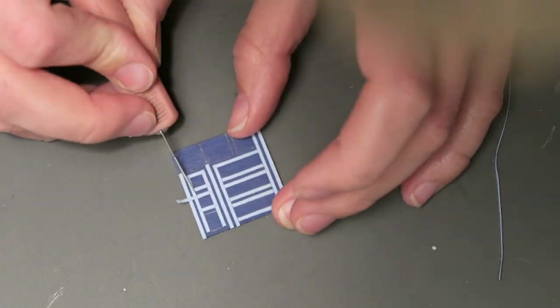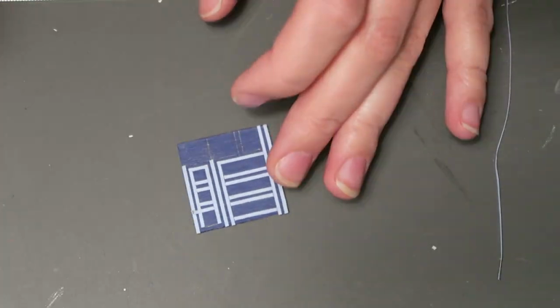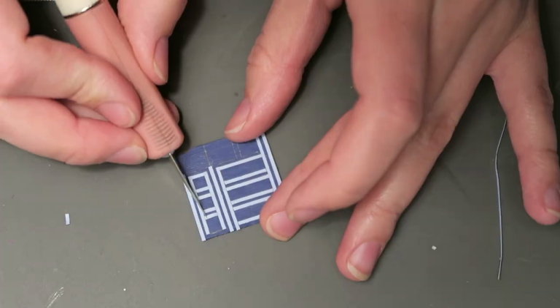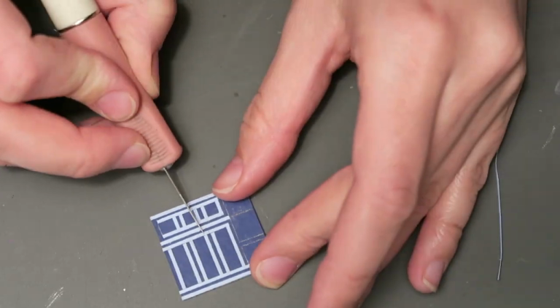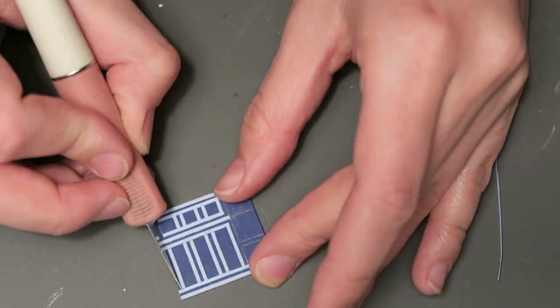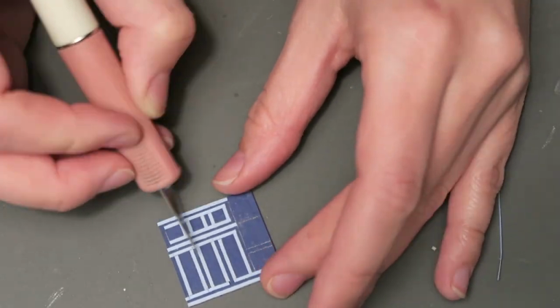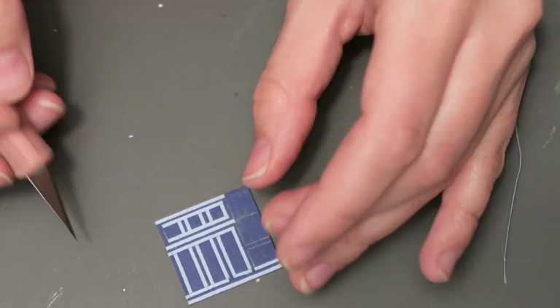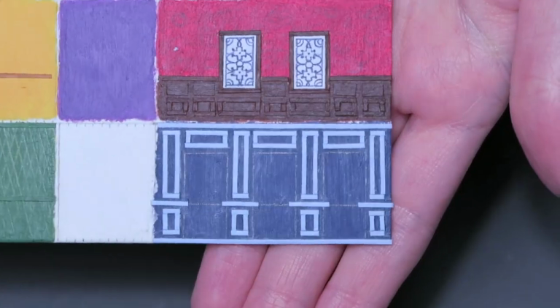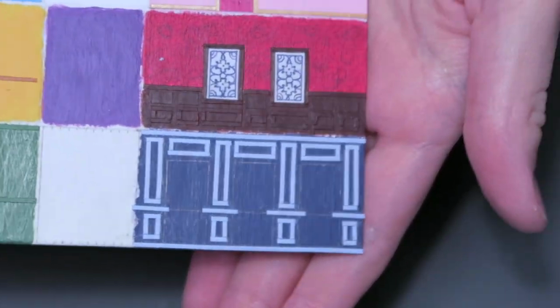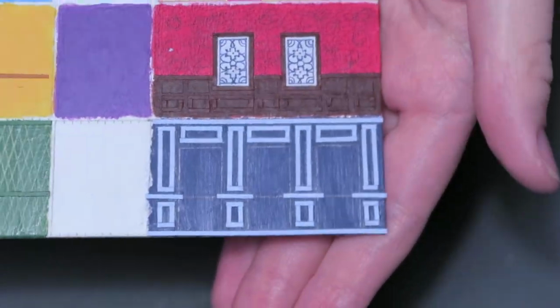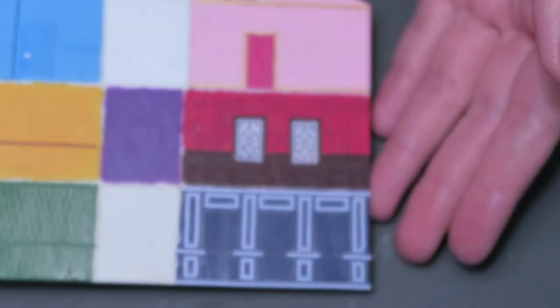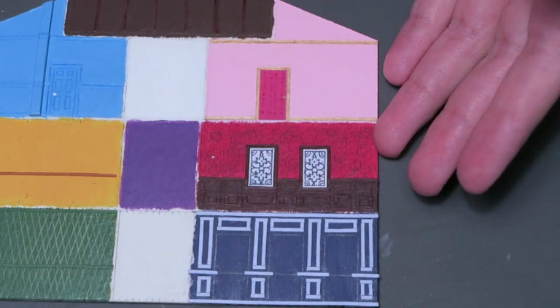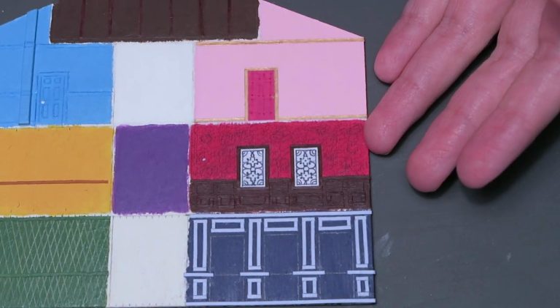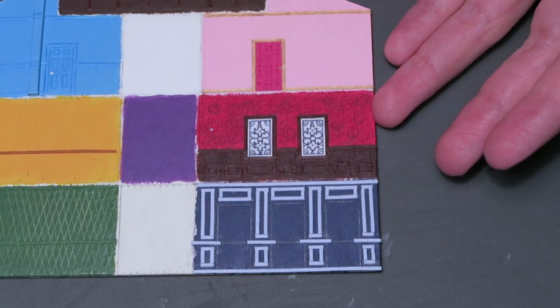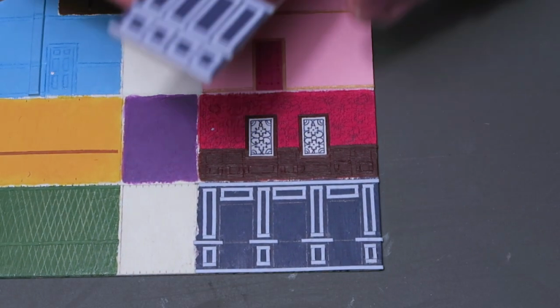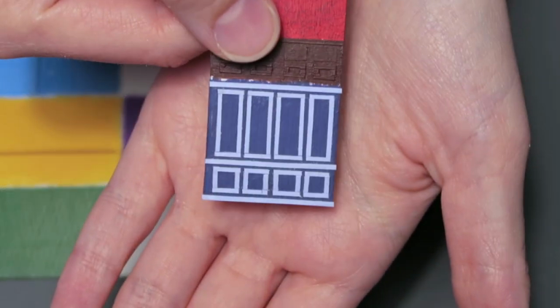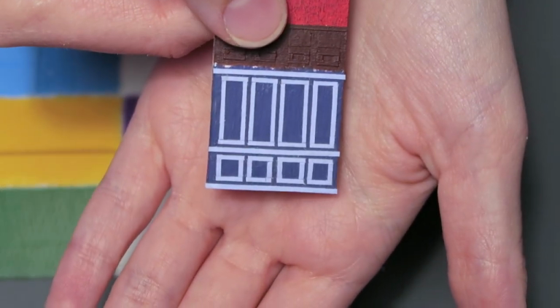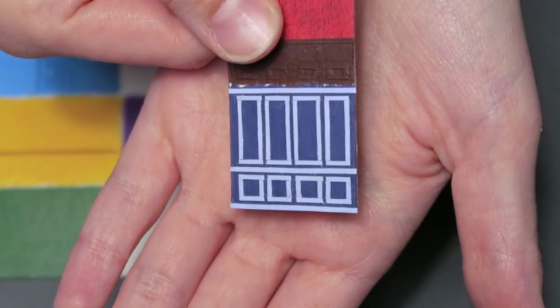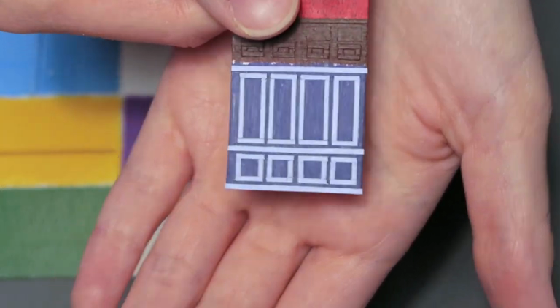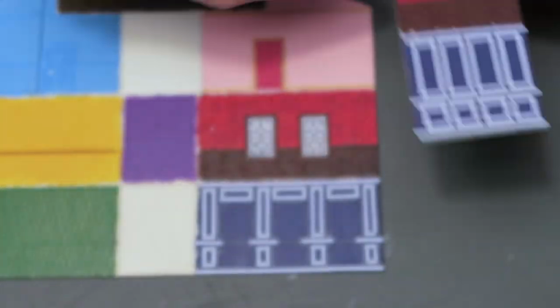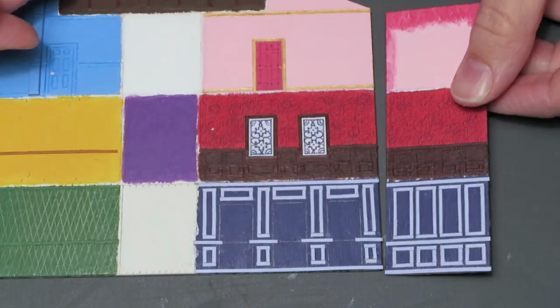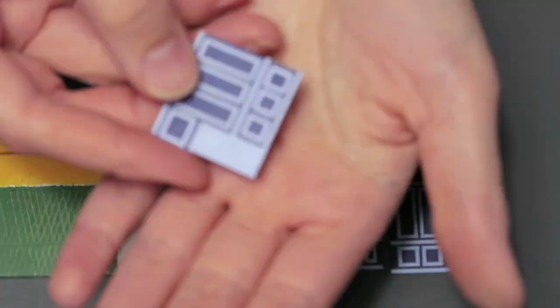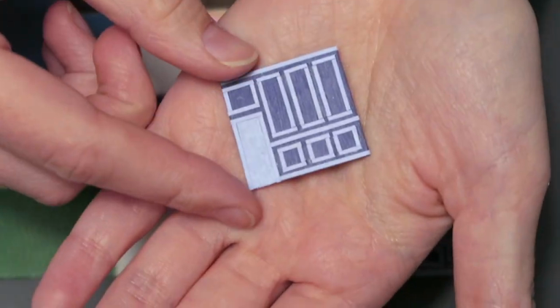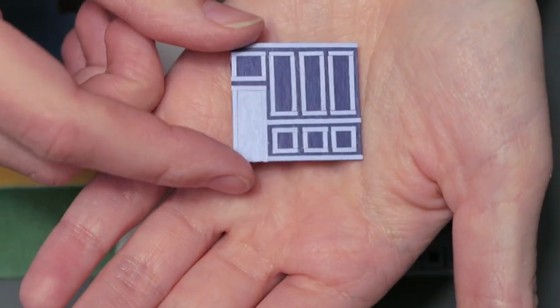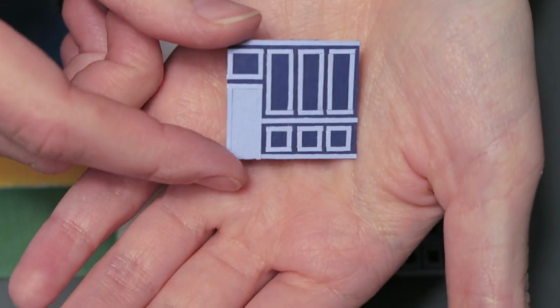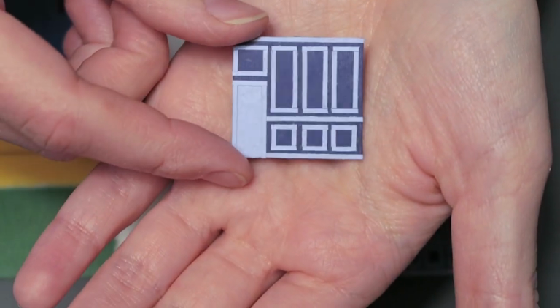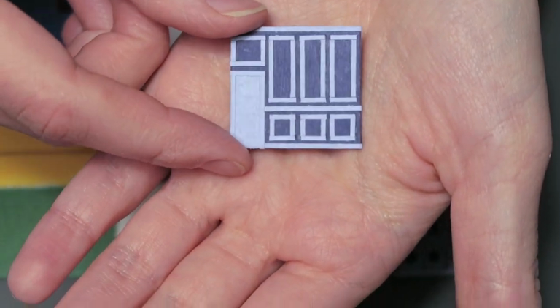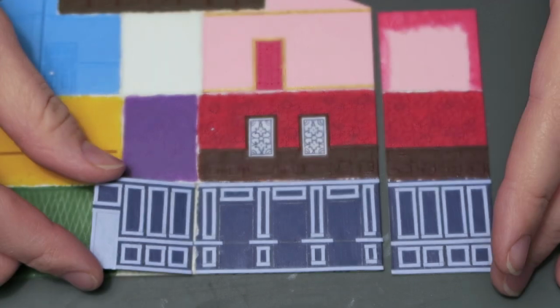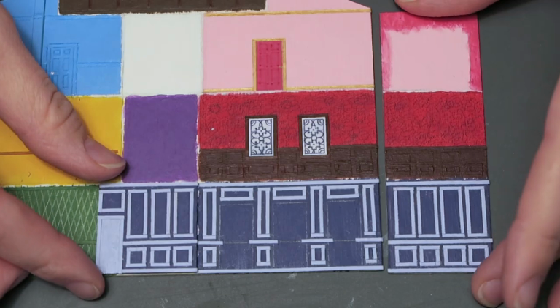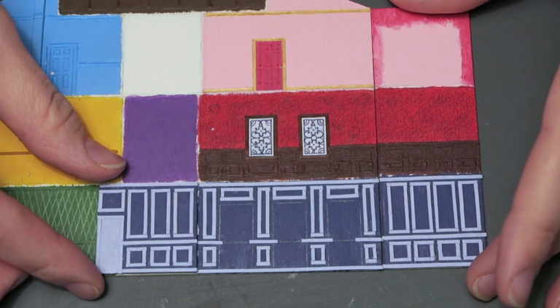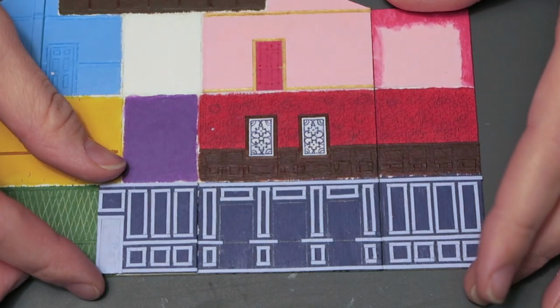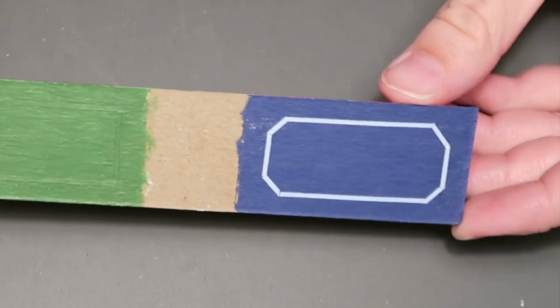This is officially my longest video yet, beating my kitchen tutorial by six minutes. I actually cut this down from six hours of footage. Also, speaking of kitchens — Taylor, where is the kitchen in this place? You have two living rooms but no kitchen?